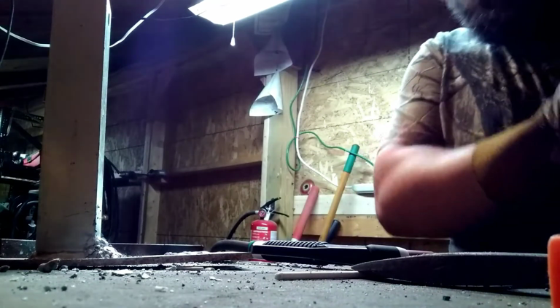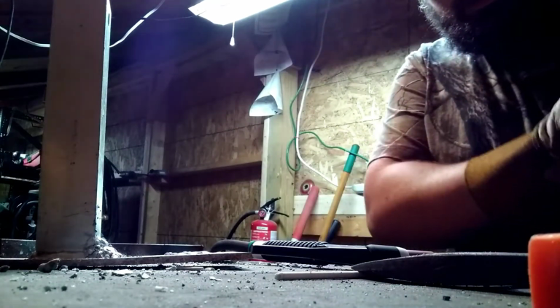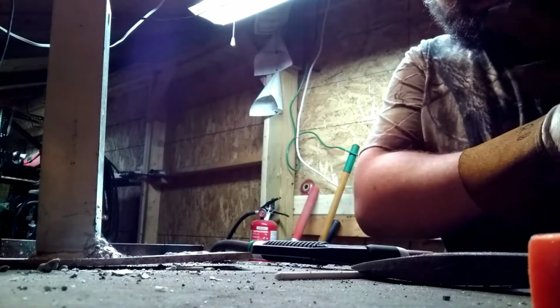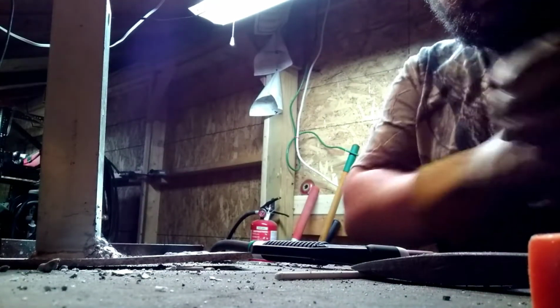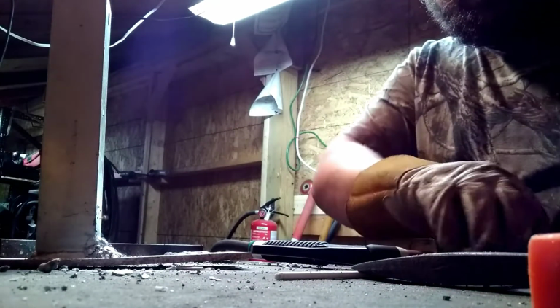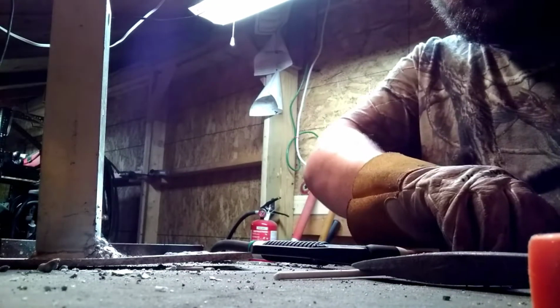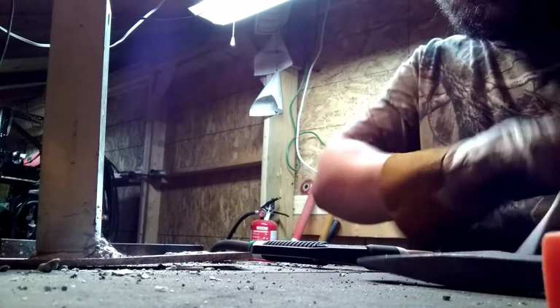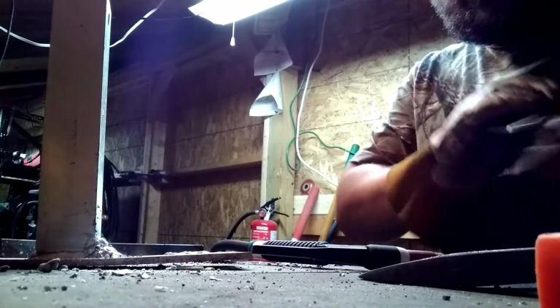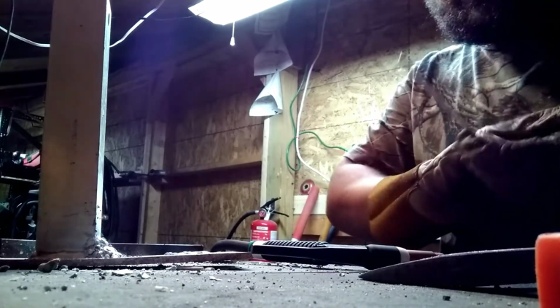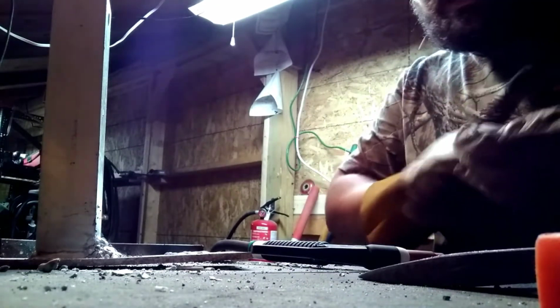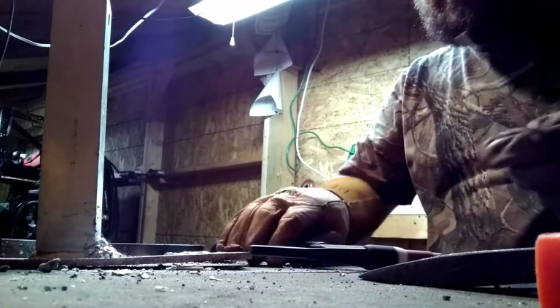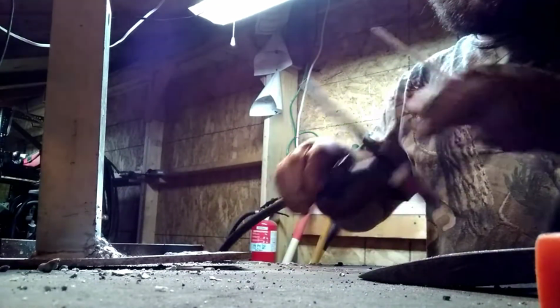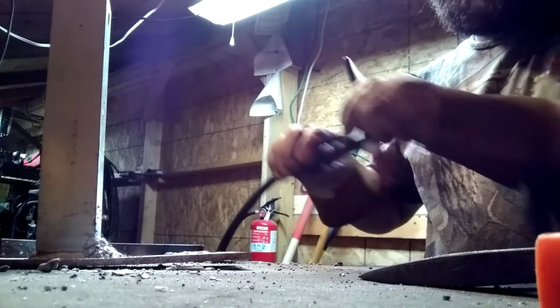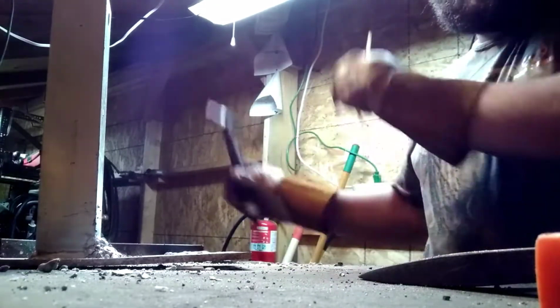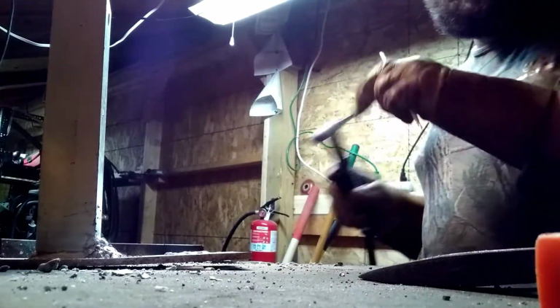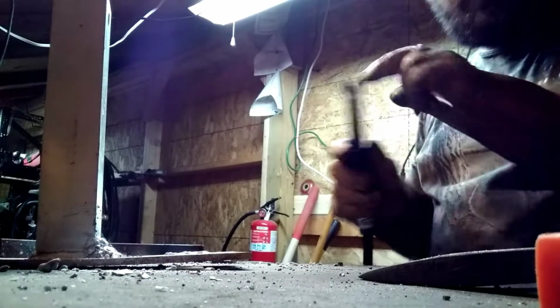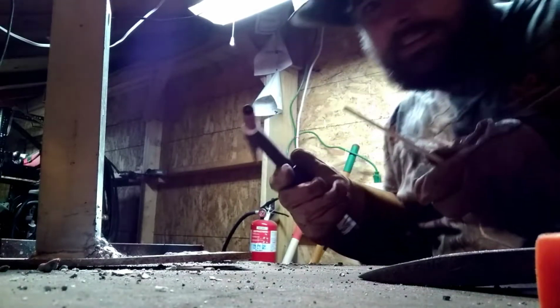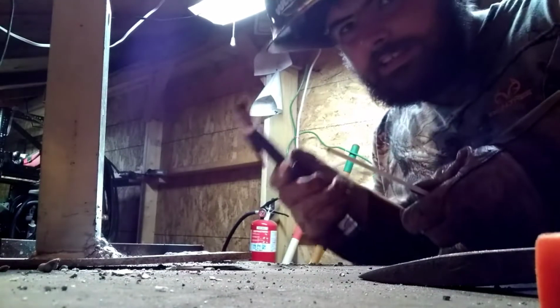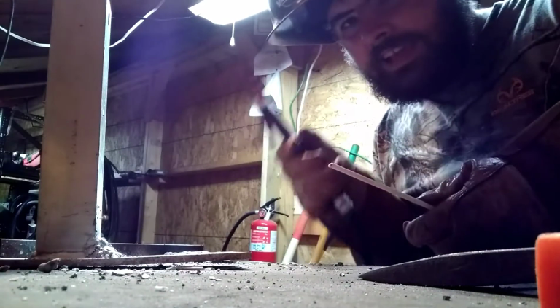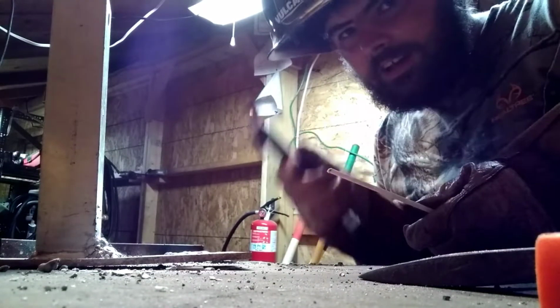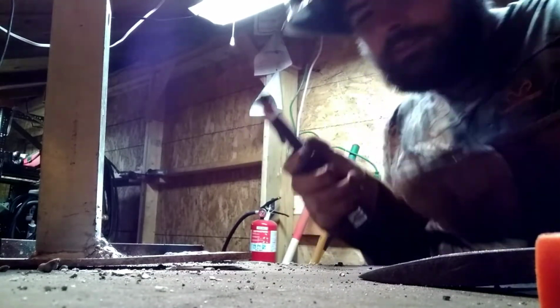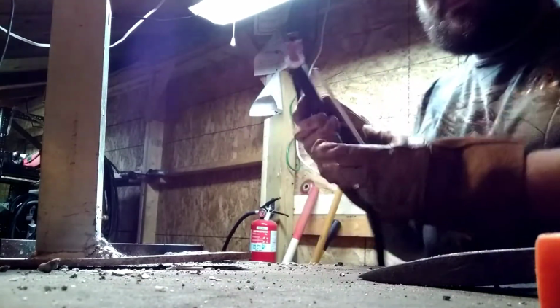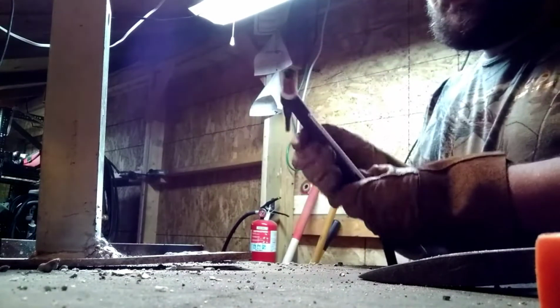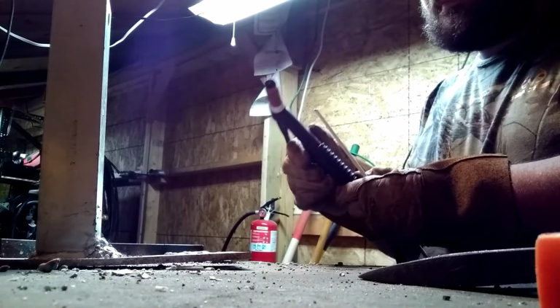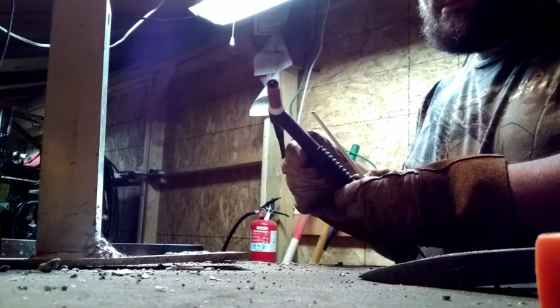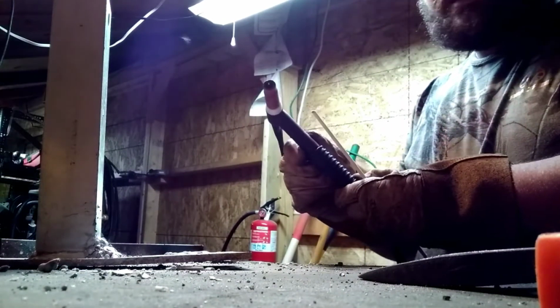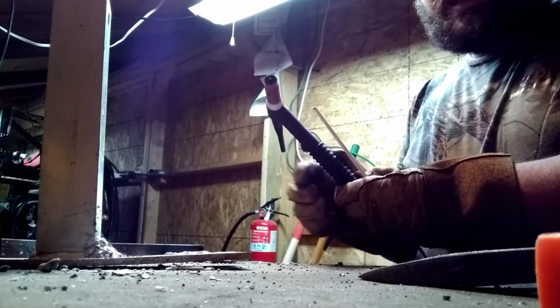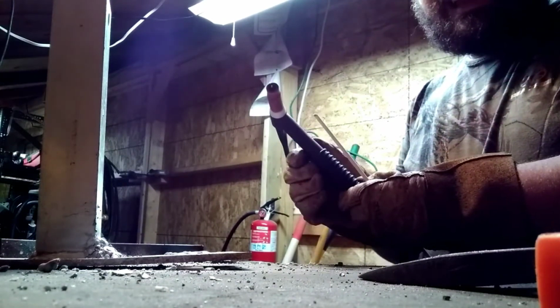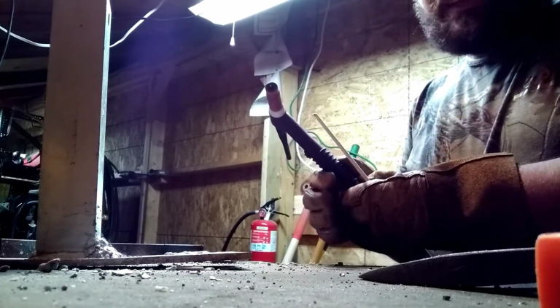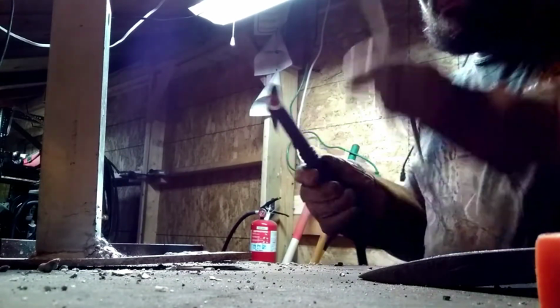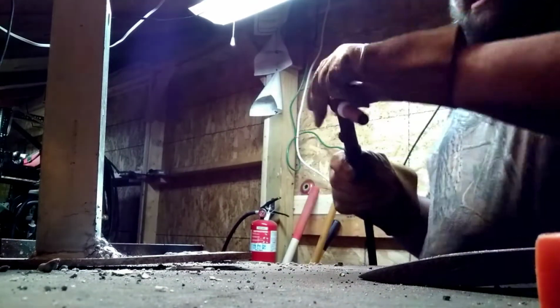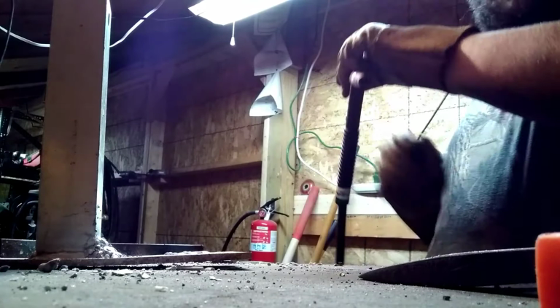Alright guys, DC Scratch Start TIG Aluminum. I can't believe it, but it actually works.